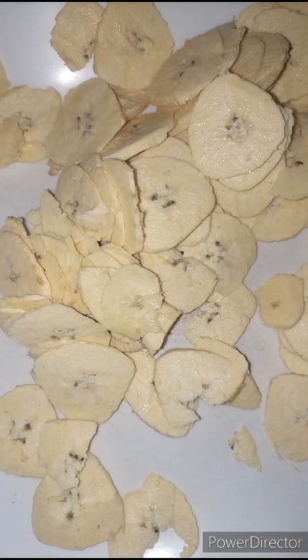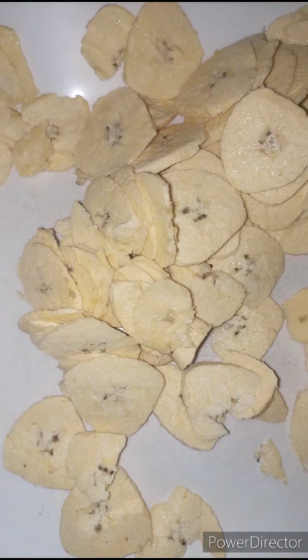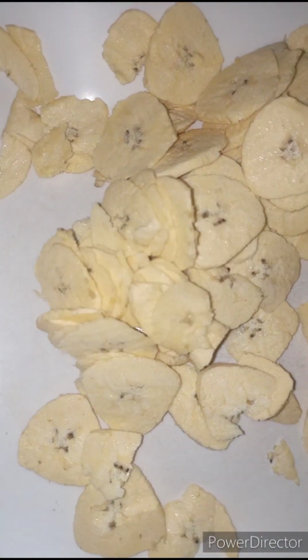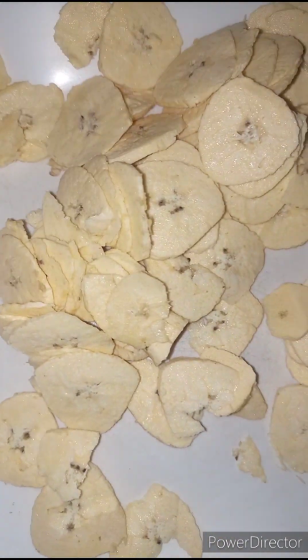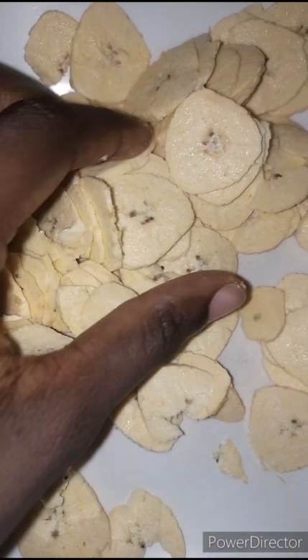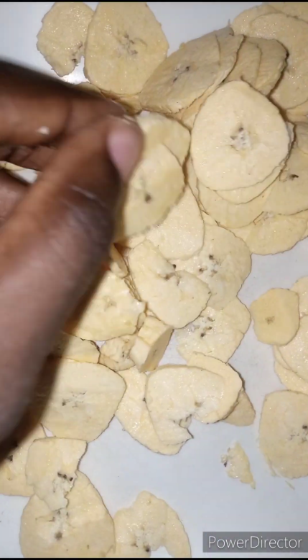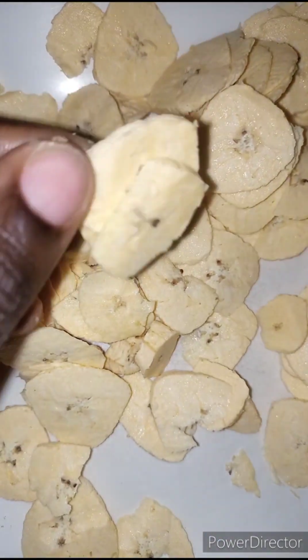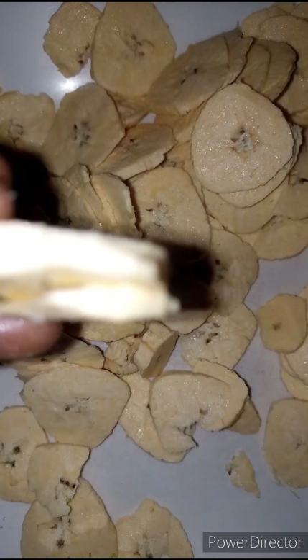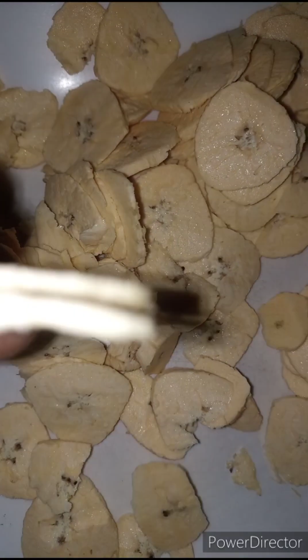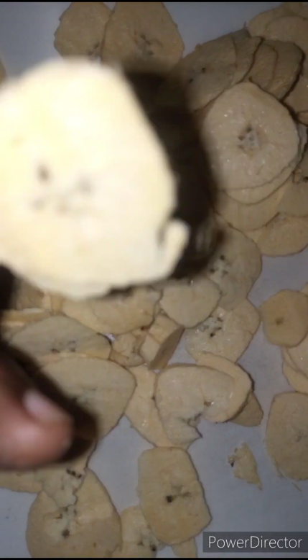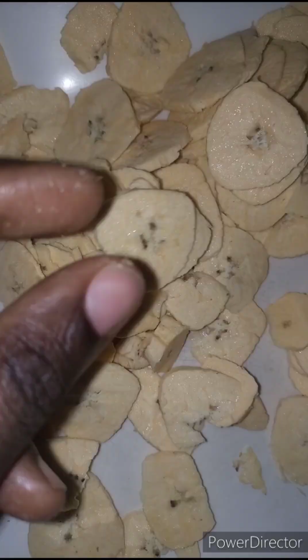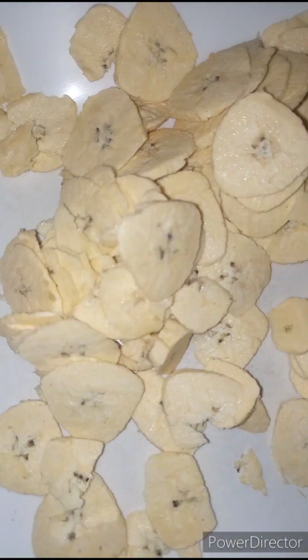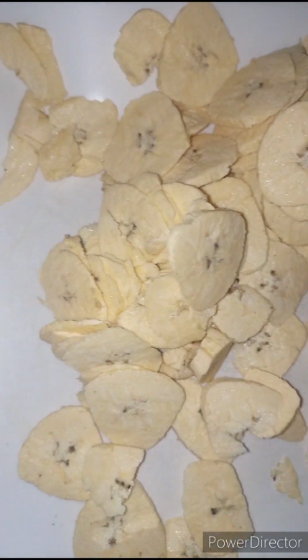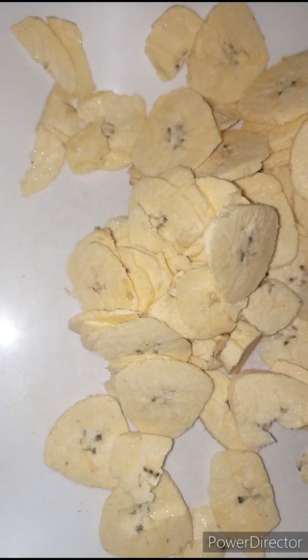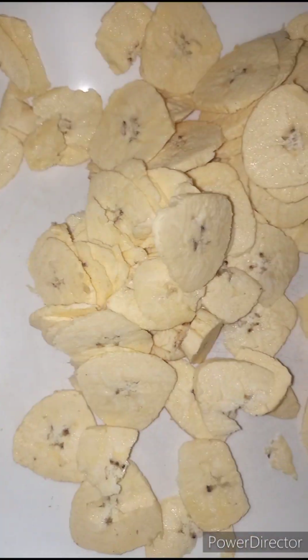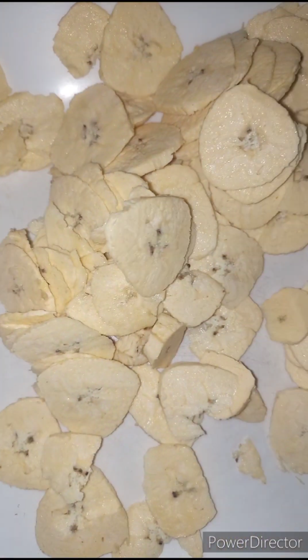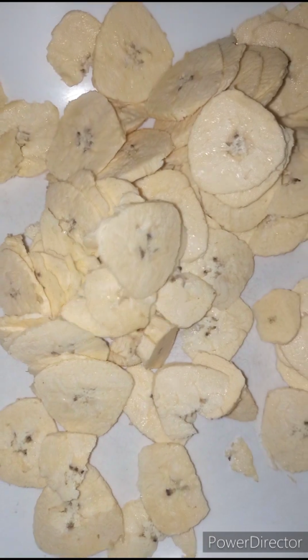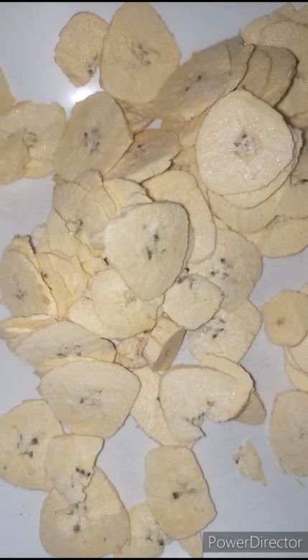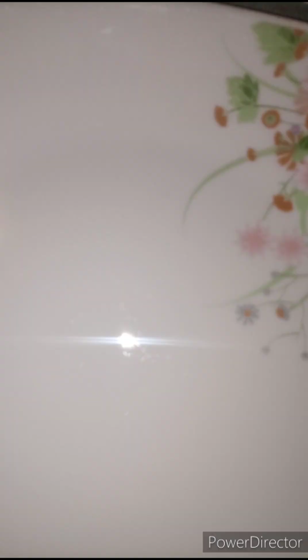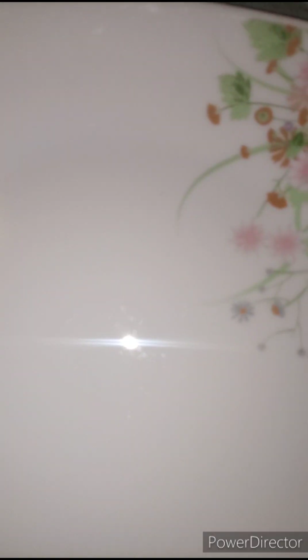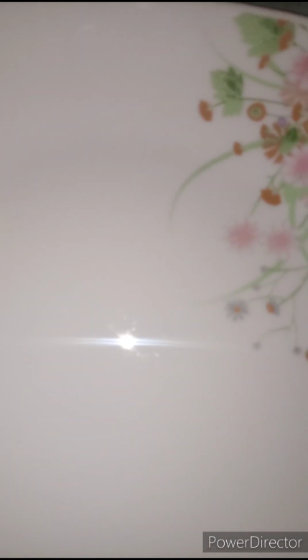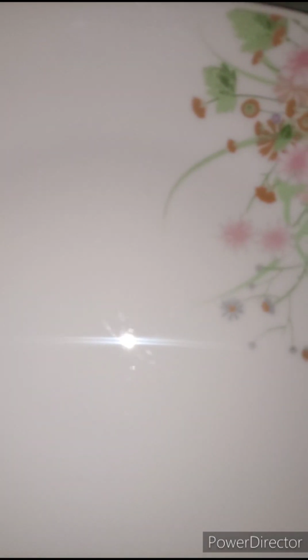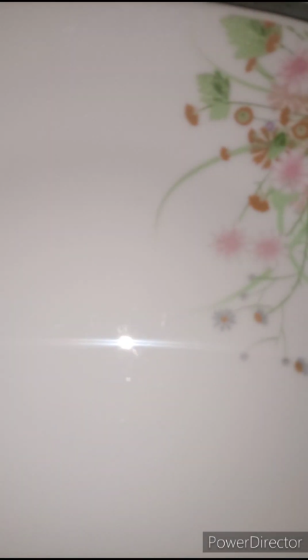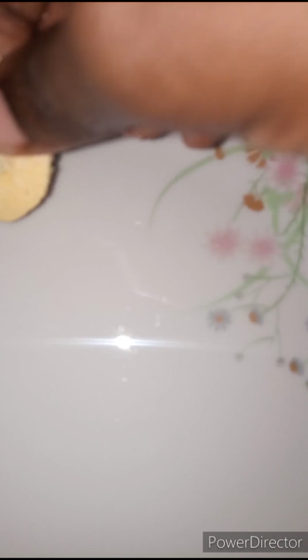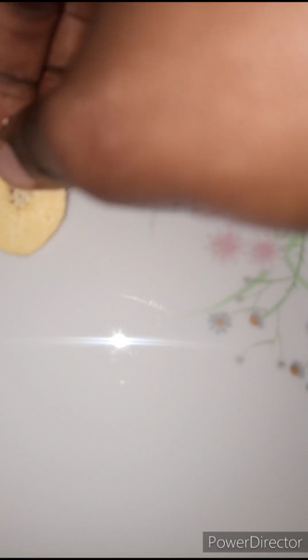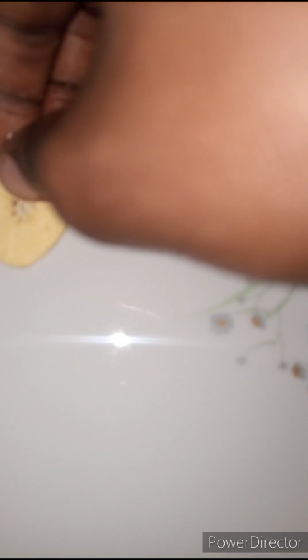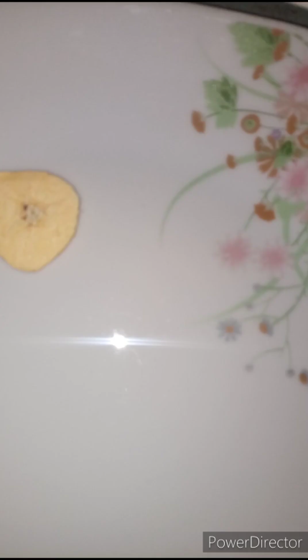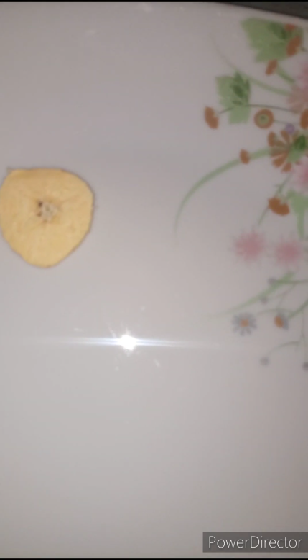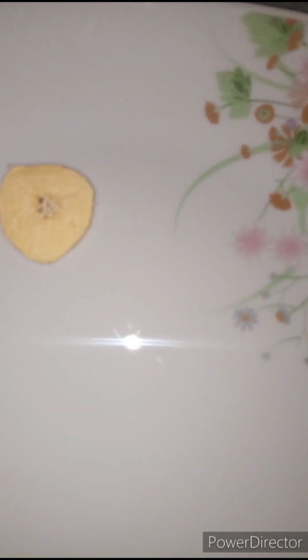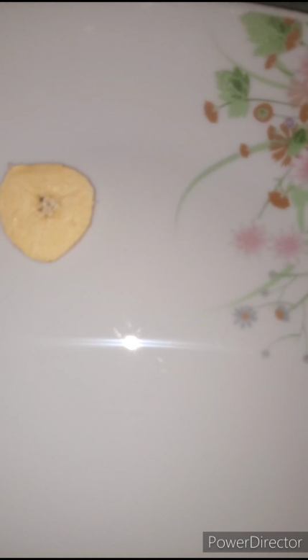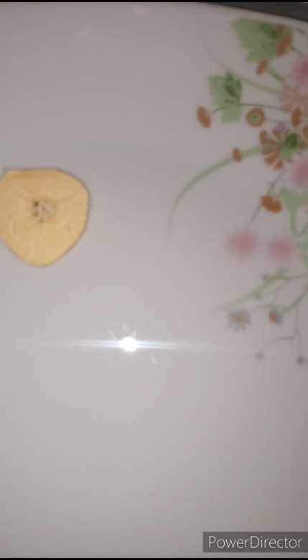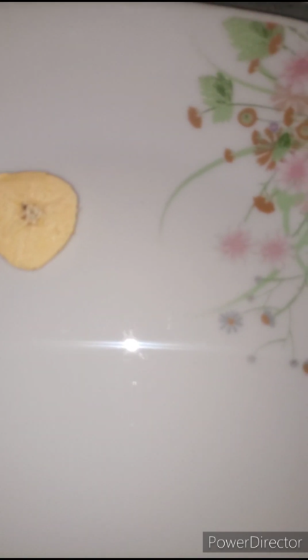This is our plantain after slicing. Now I'm just going to arrange it on a microwave-safe plate.